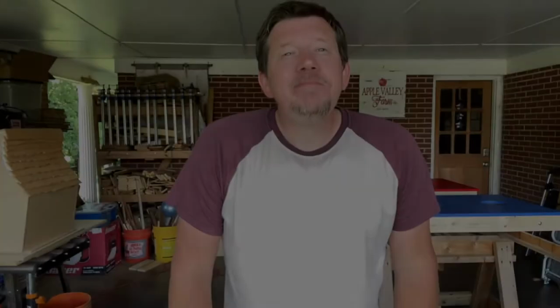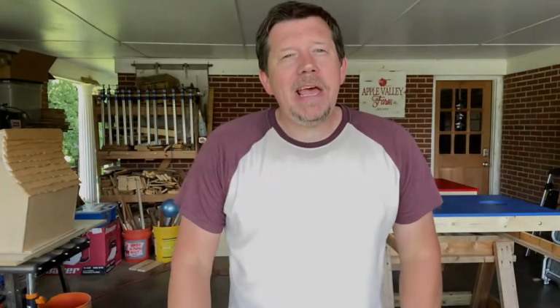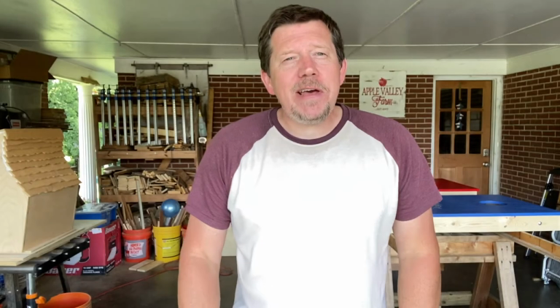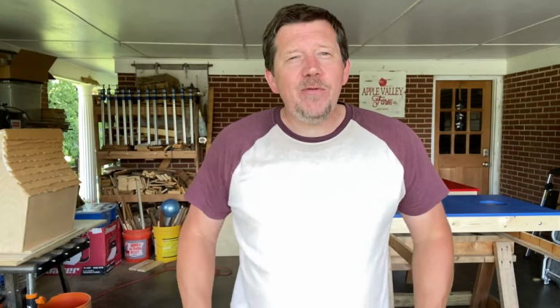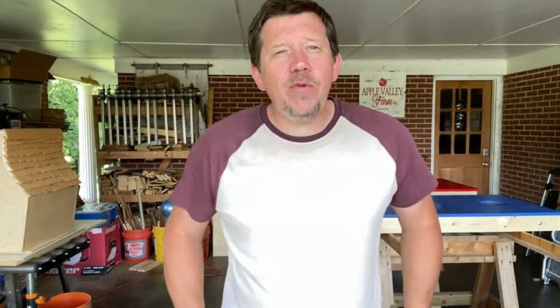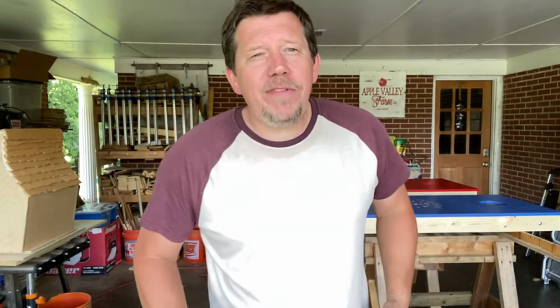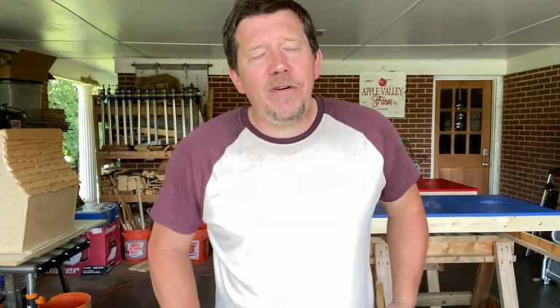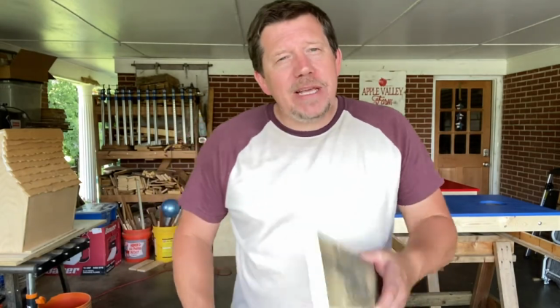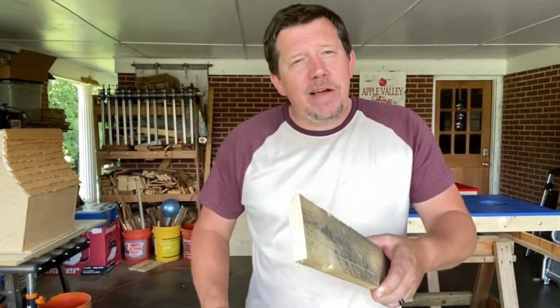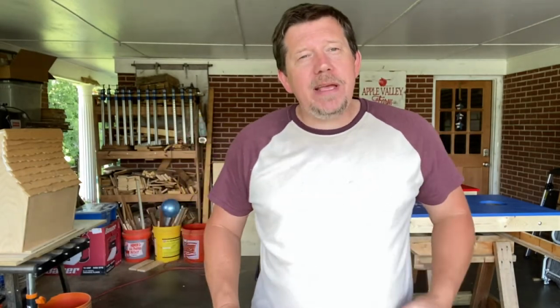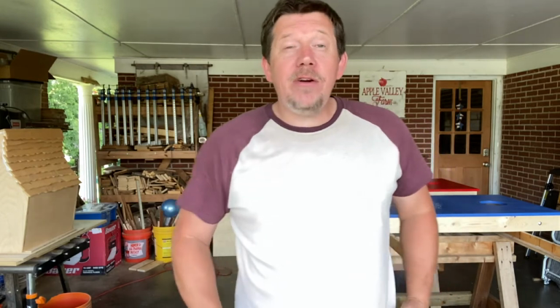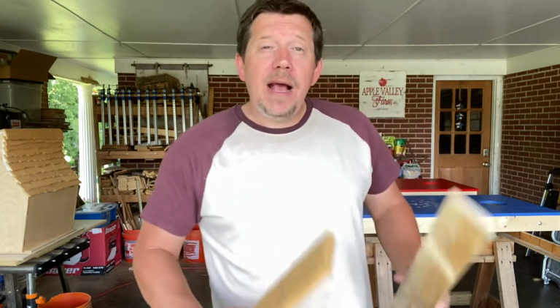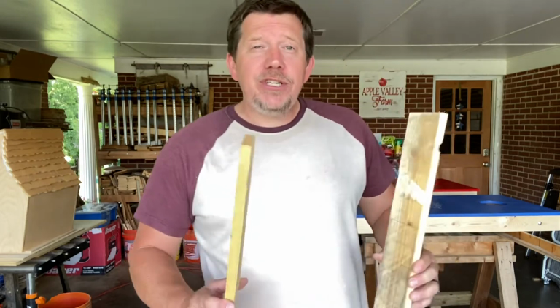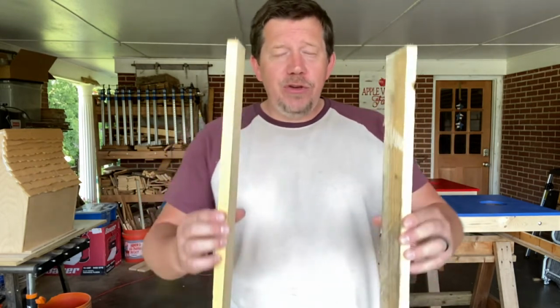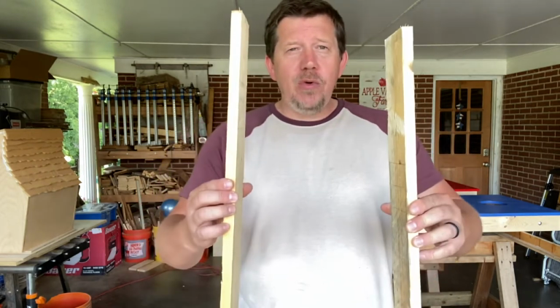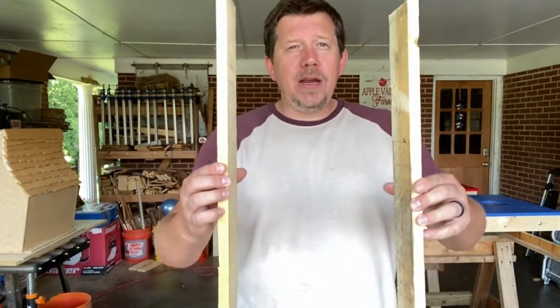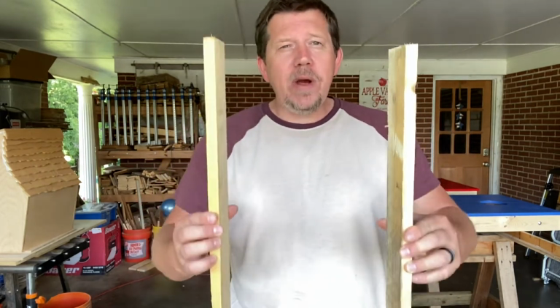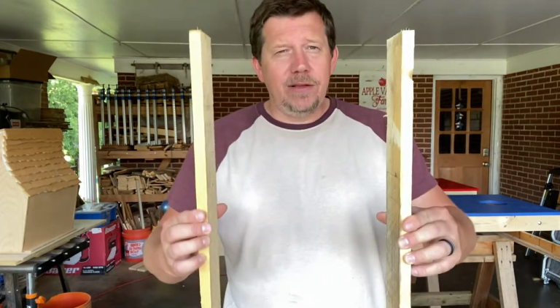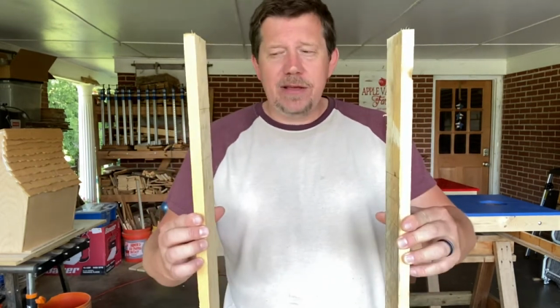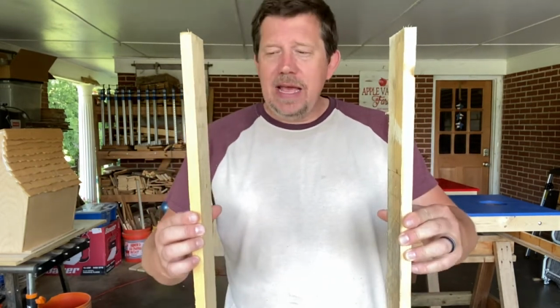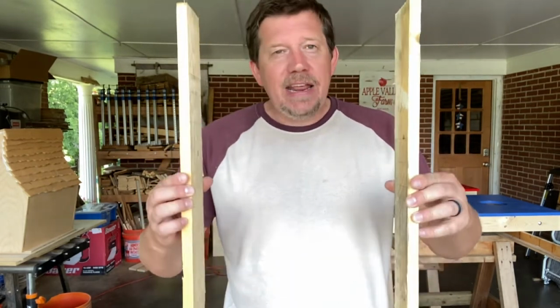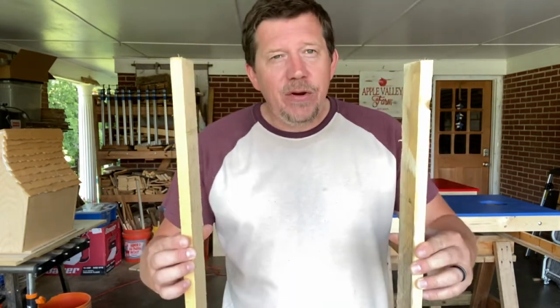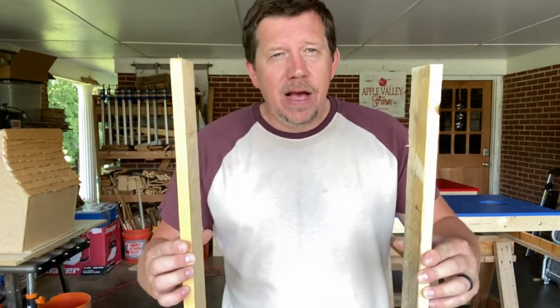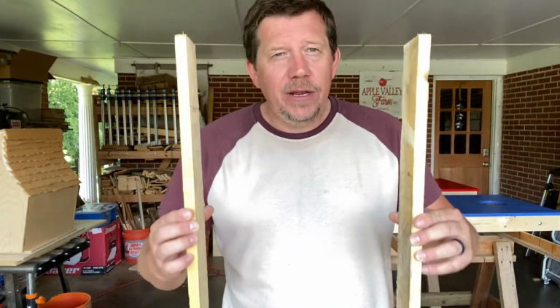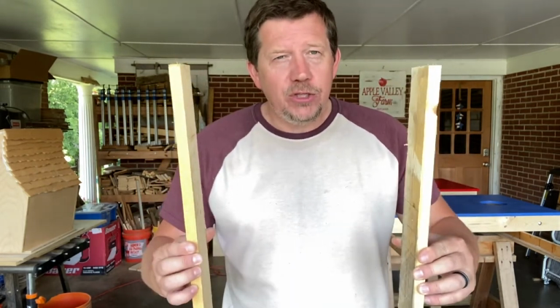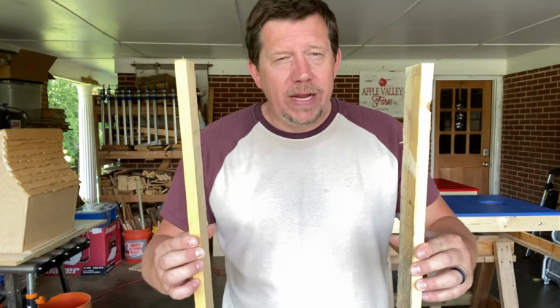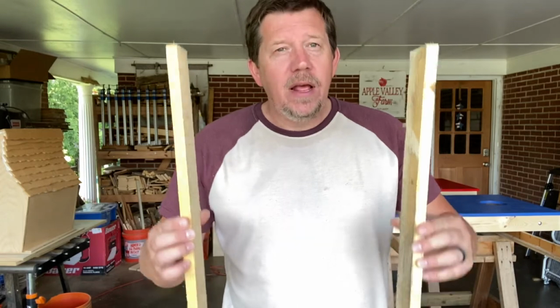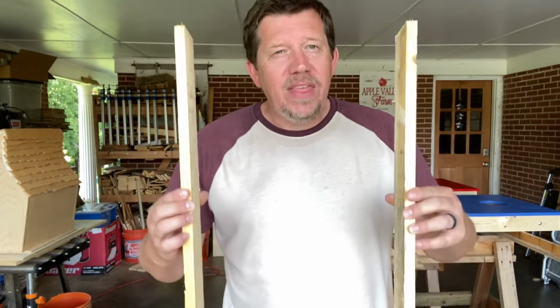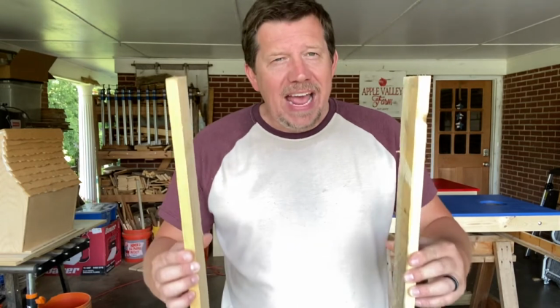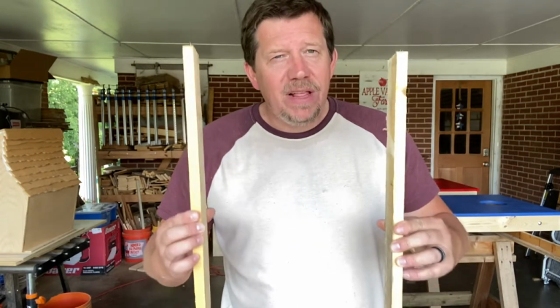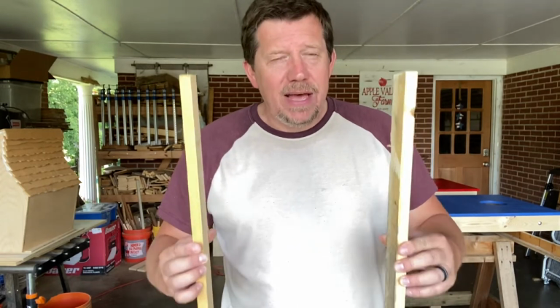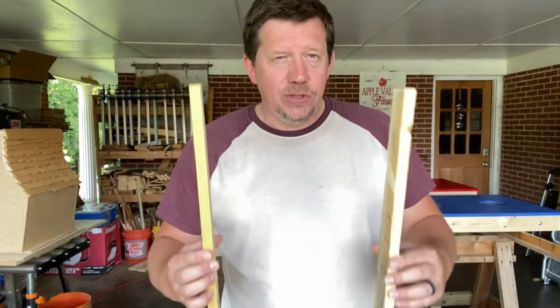Hey everybody, Ricky with Apple Valley Farm. Thanks a lot for being here. I'm going to show you a quick look at a very common joint, the half lap joint.